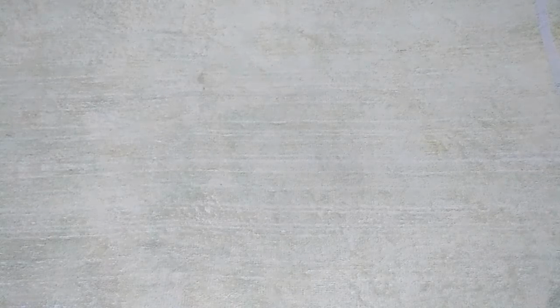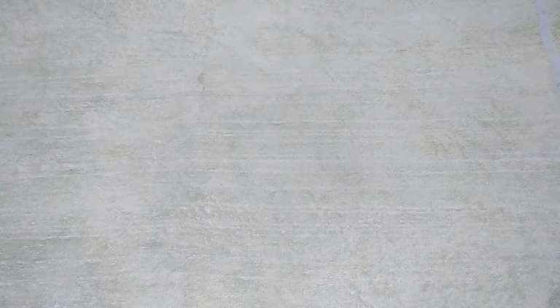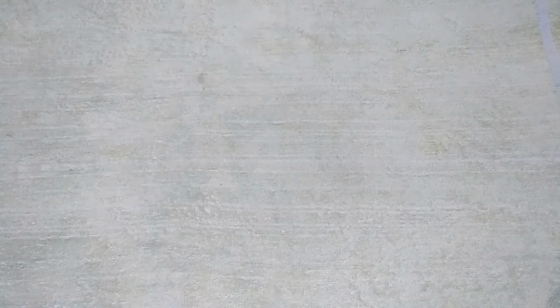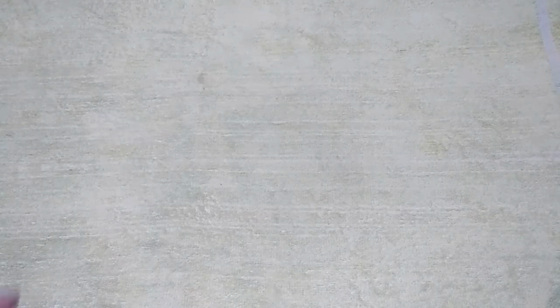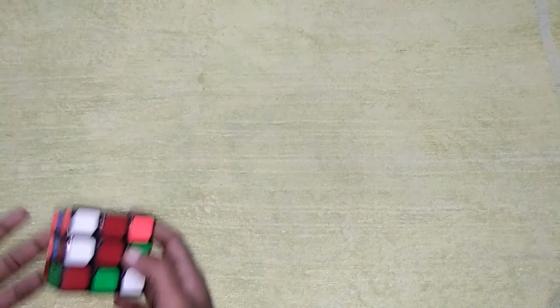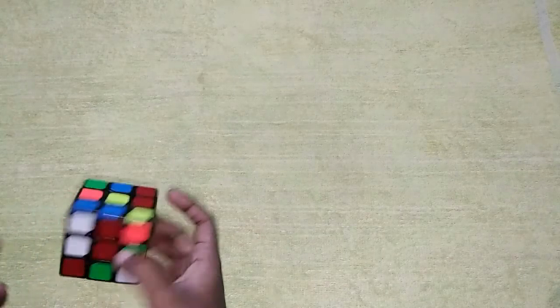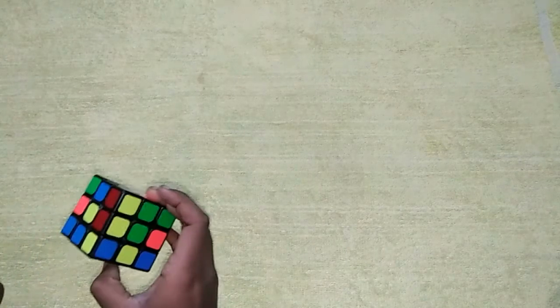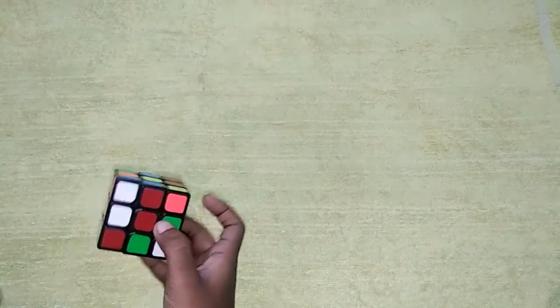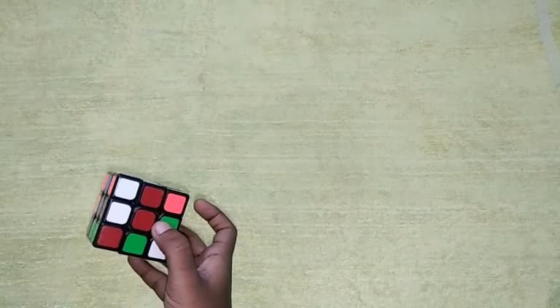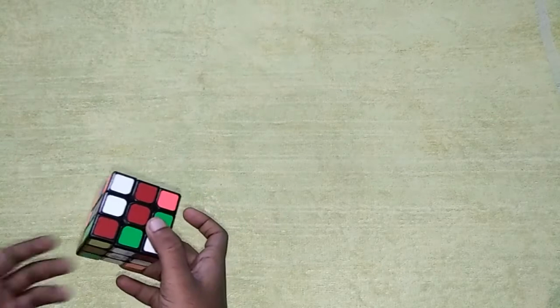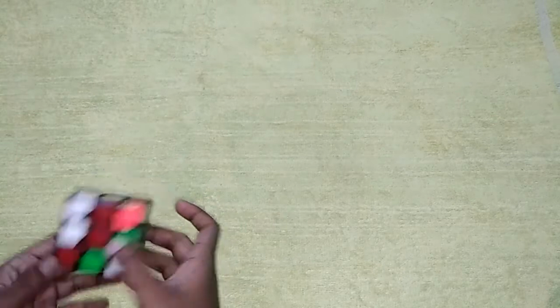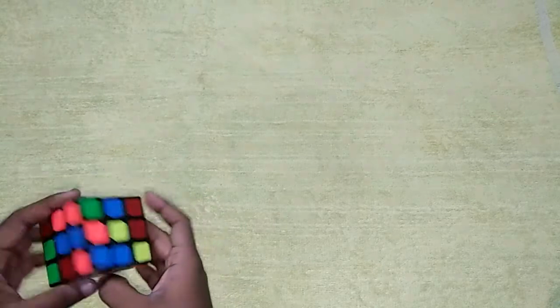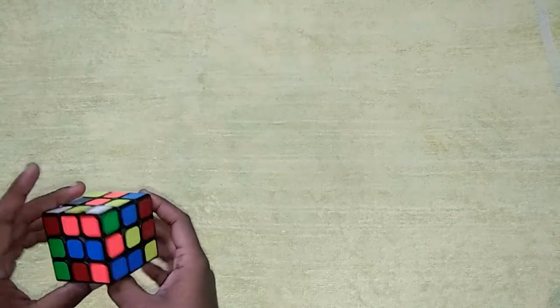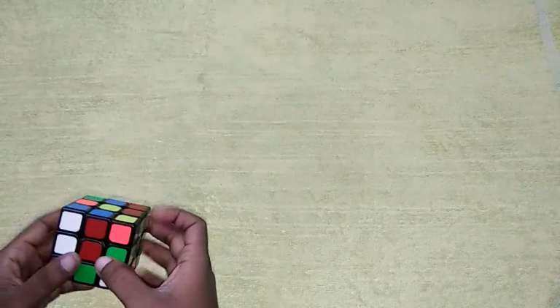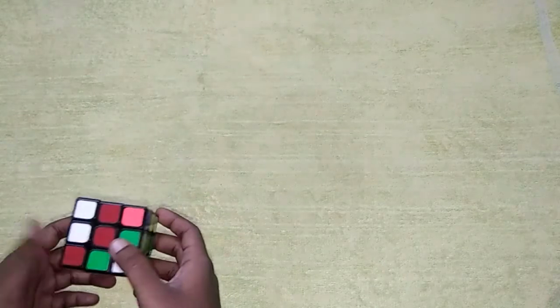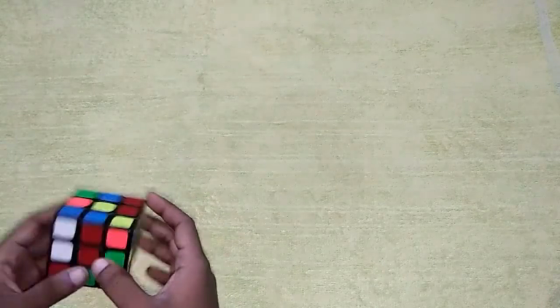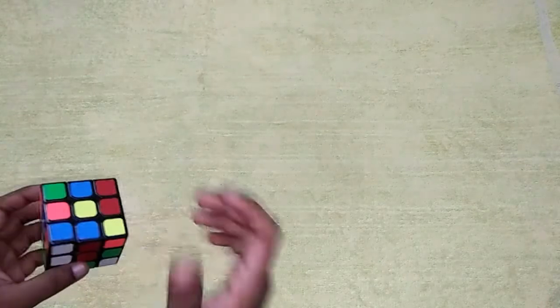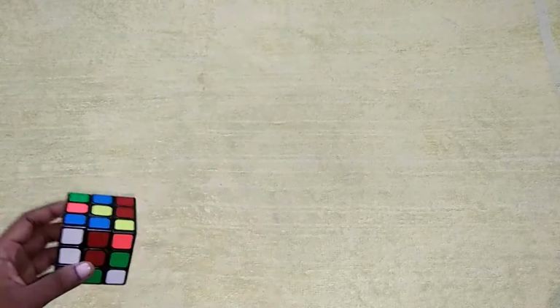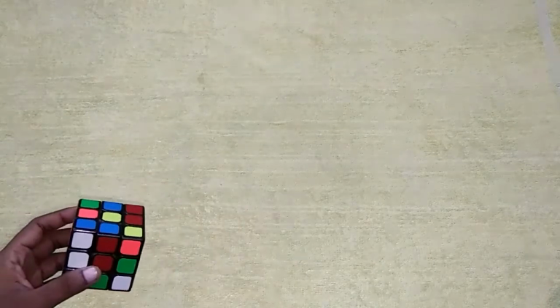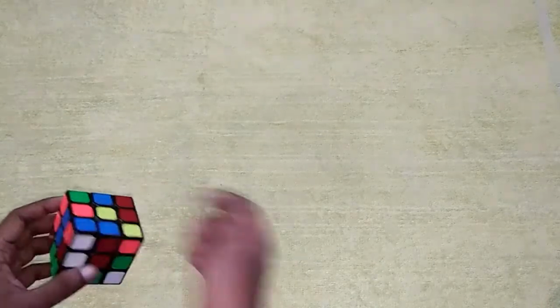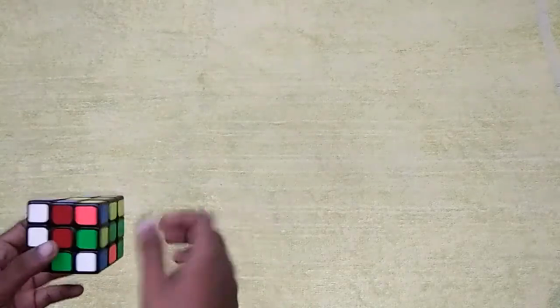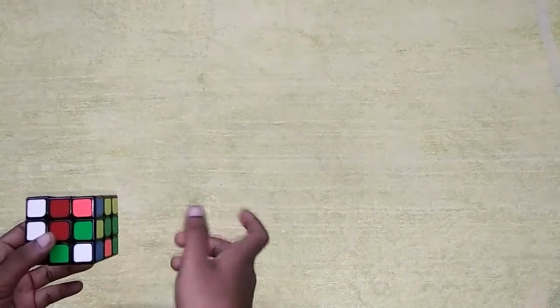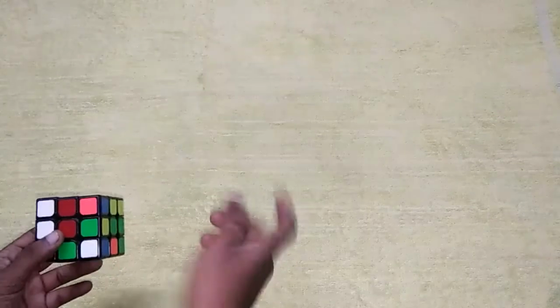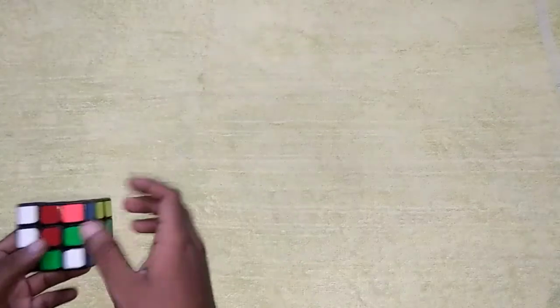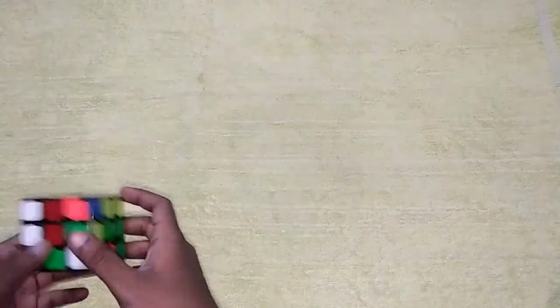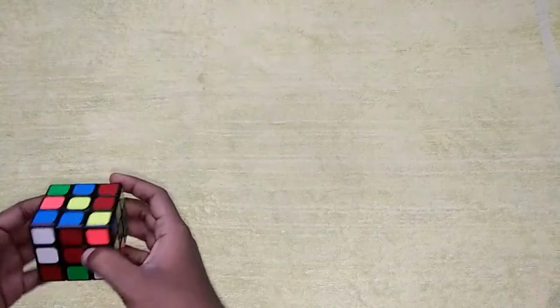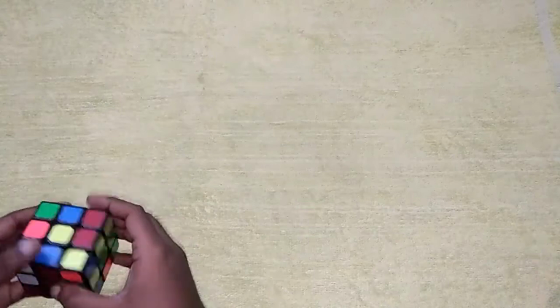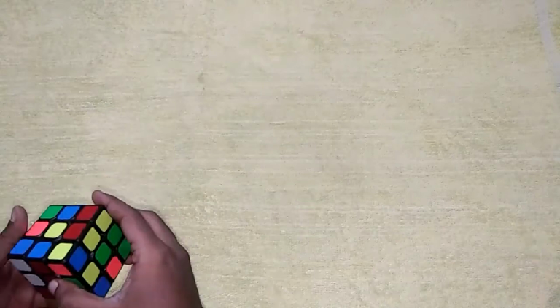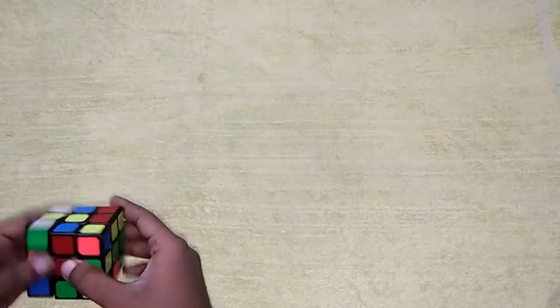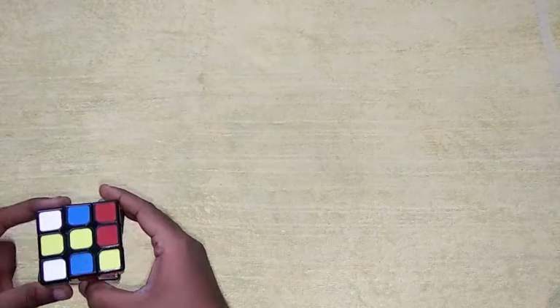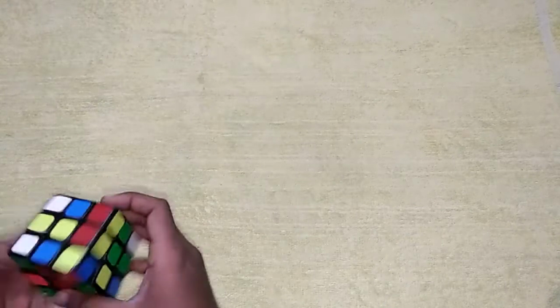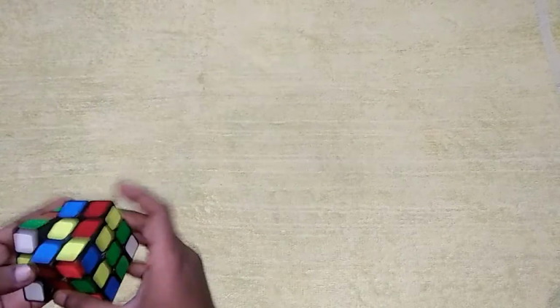So a Rubik's Cube is a Rubik's Cube. So if you want to solve it, I will tell you what I want. So we will solve it.